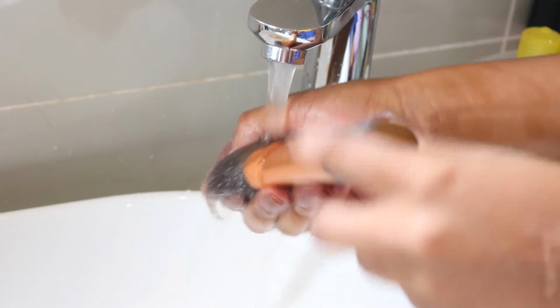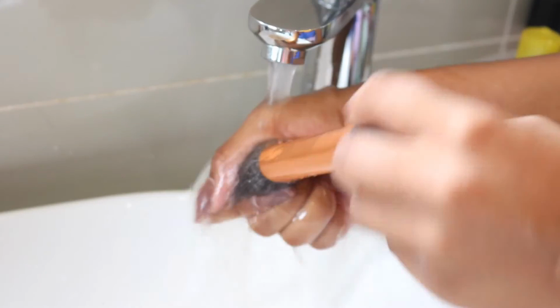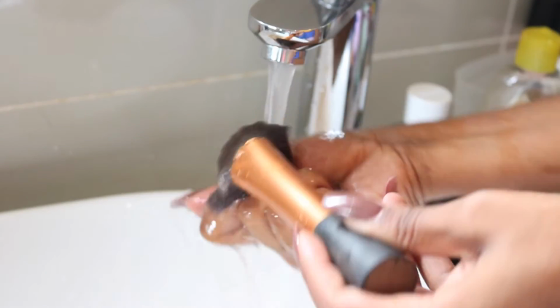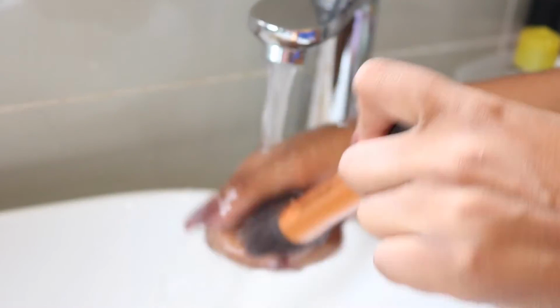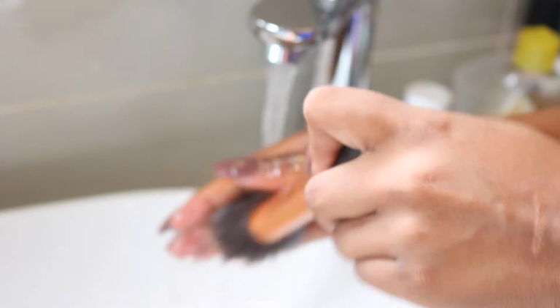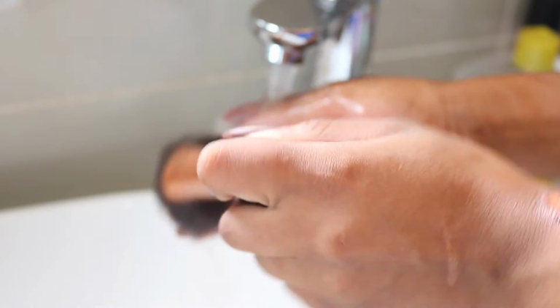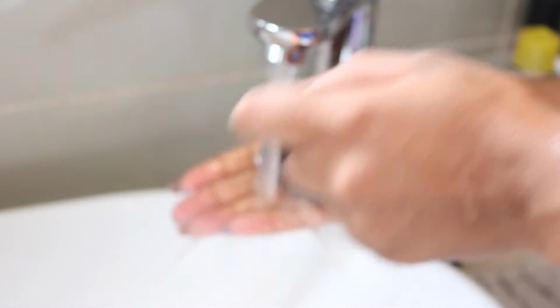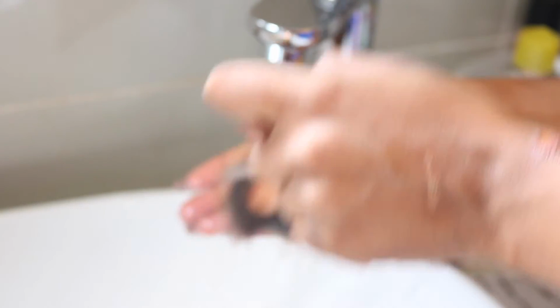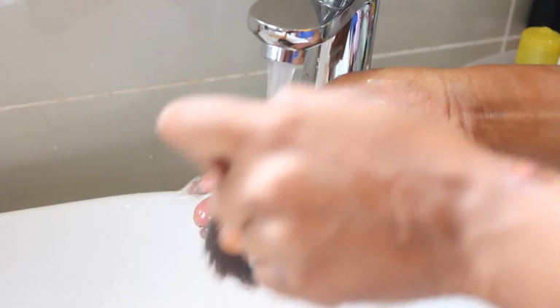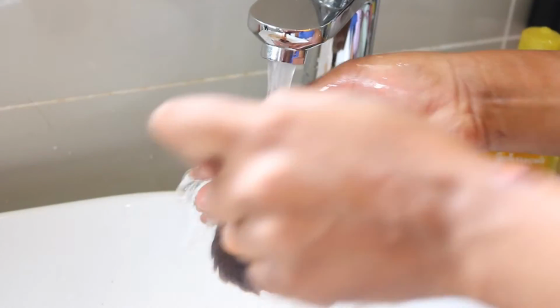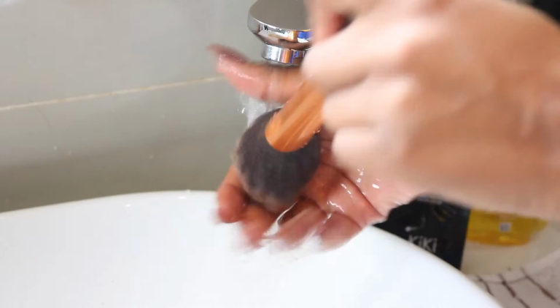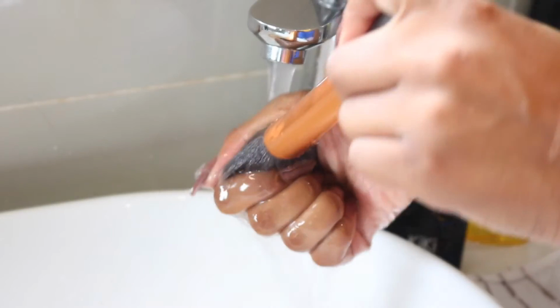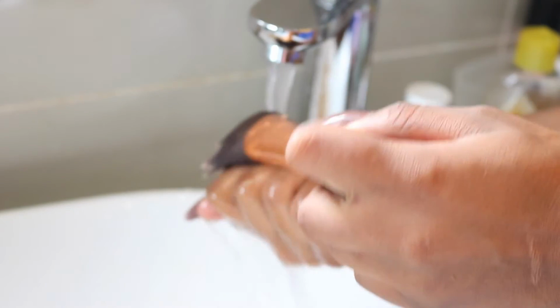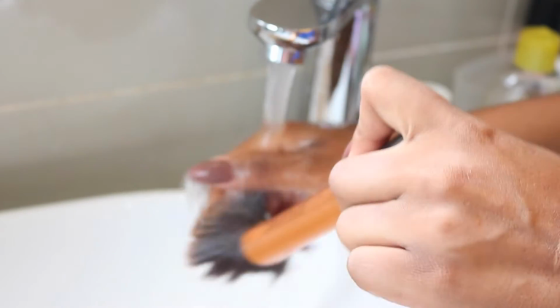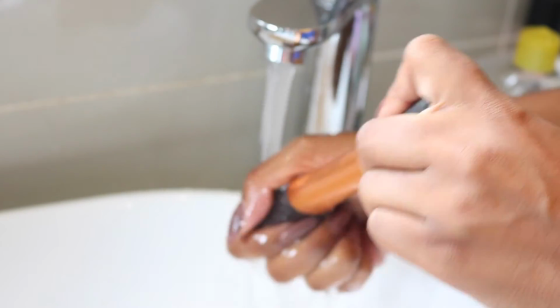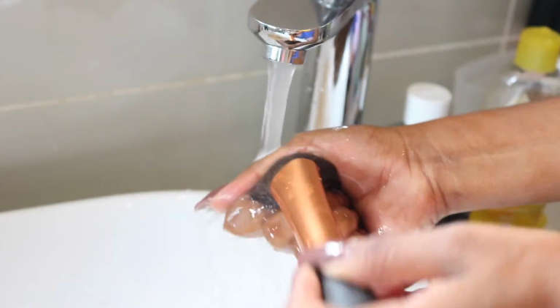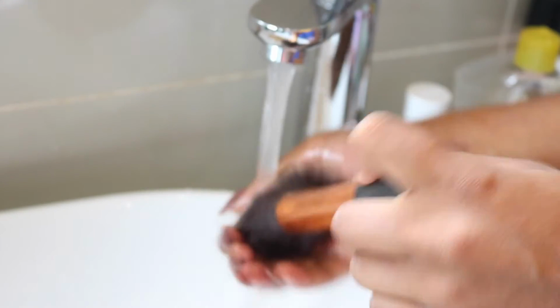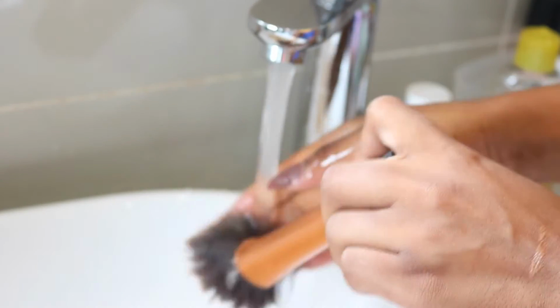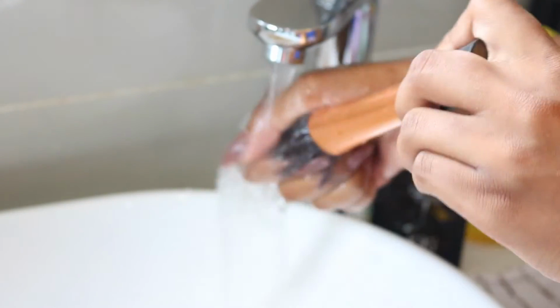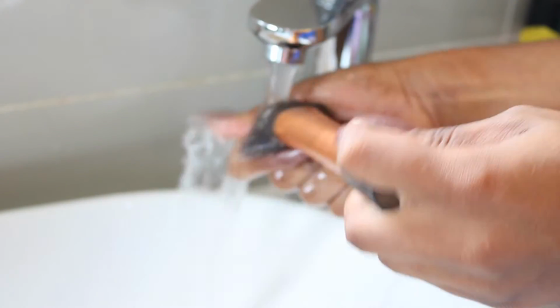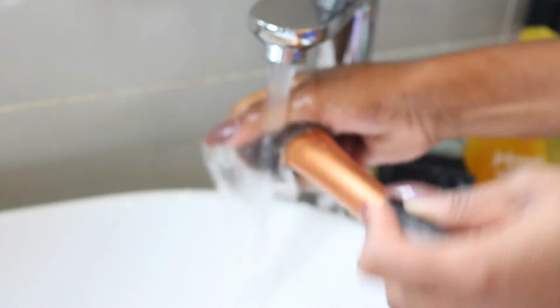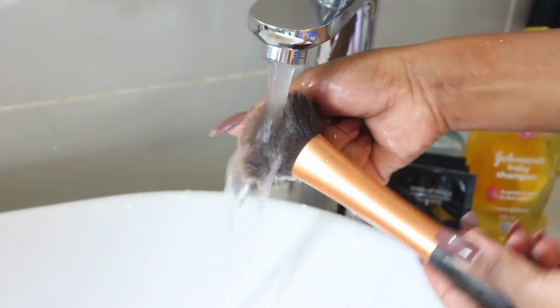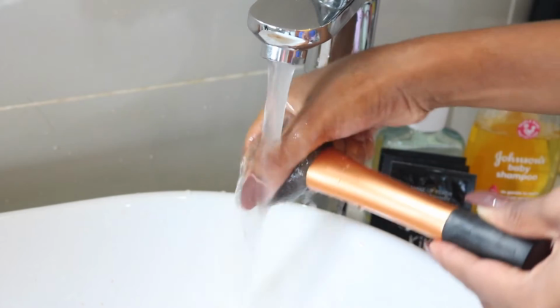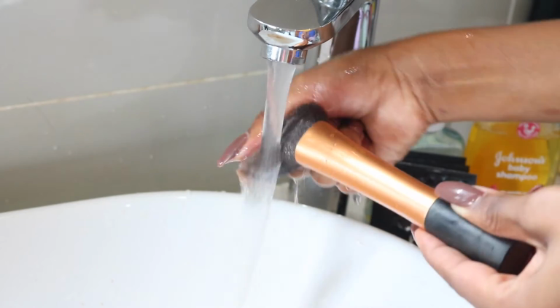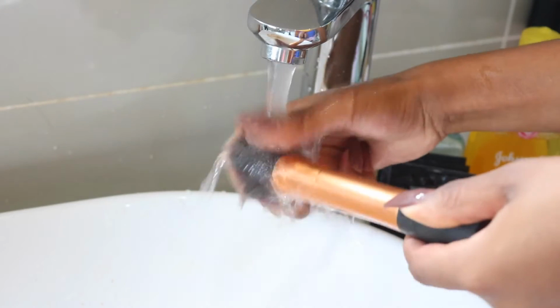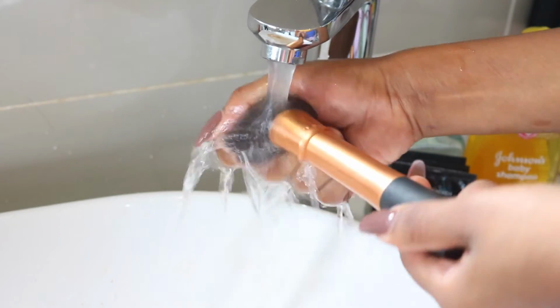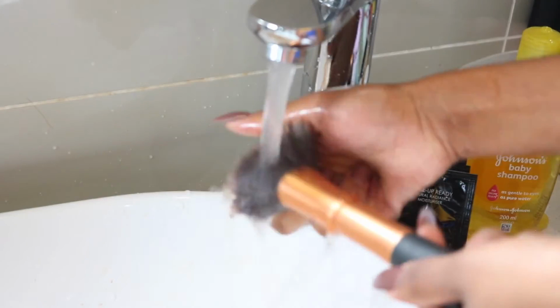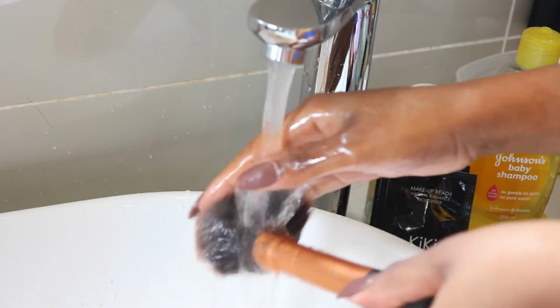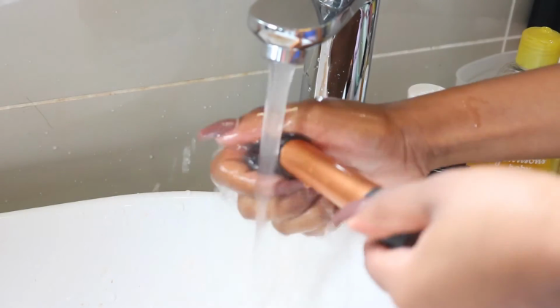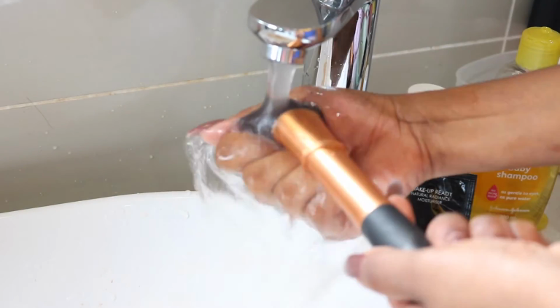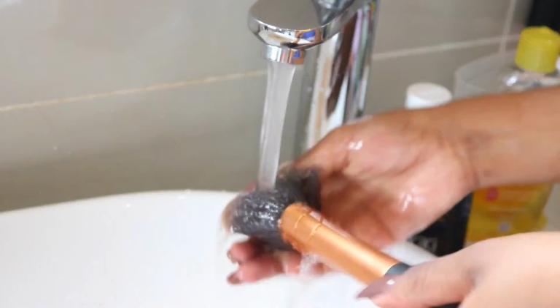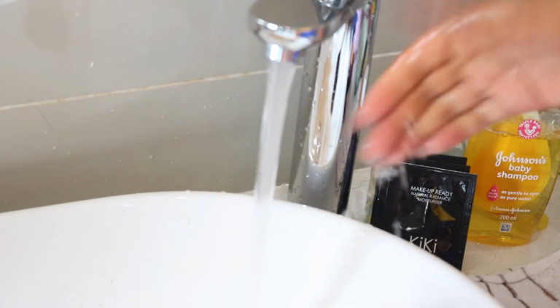Turning your brush down or at a downward-facing angle, proceed to wash the olive oil out of the bristles. It's important to make sure the brush faces down — you don't want the water to get inside the brush and actually ruin the bristles.